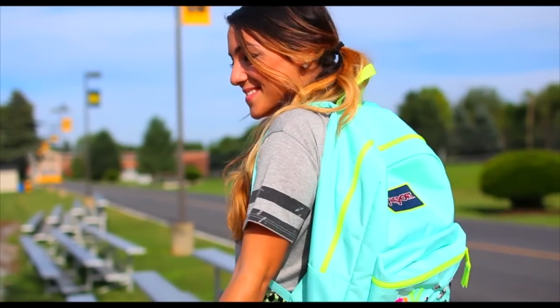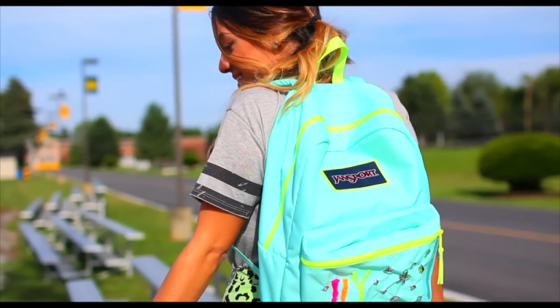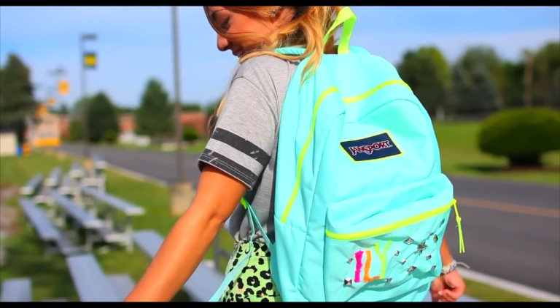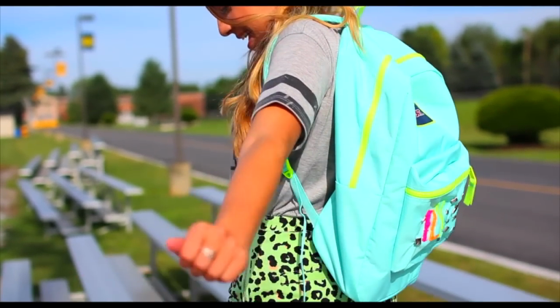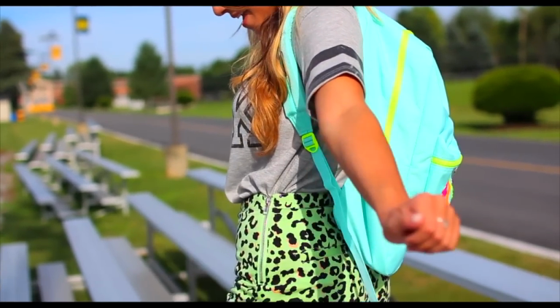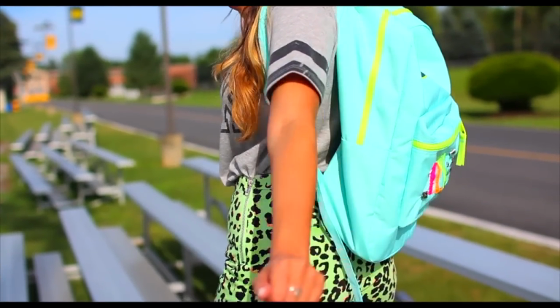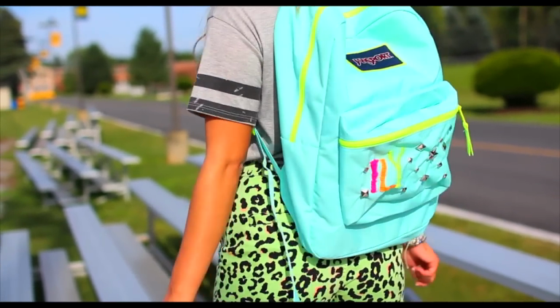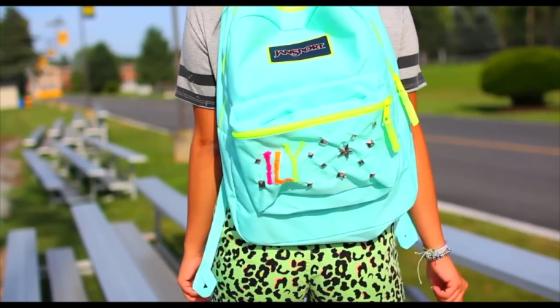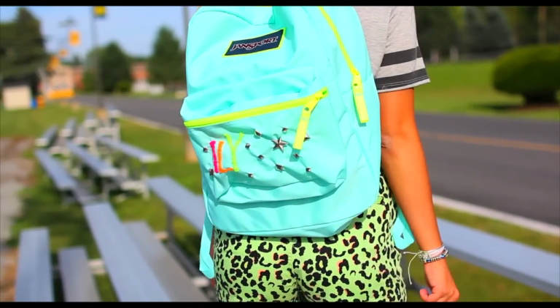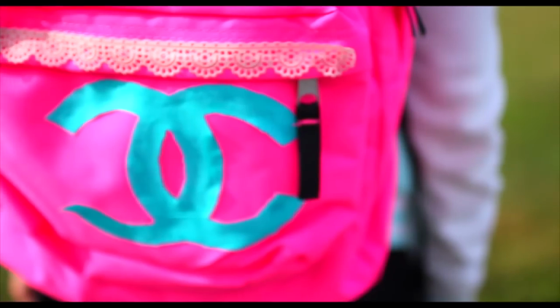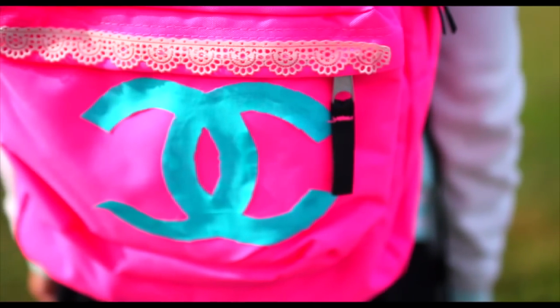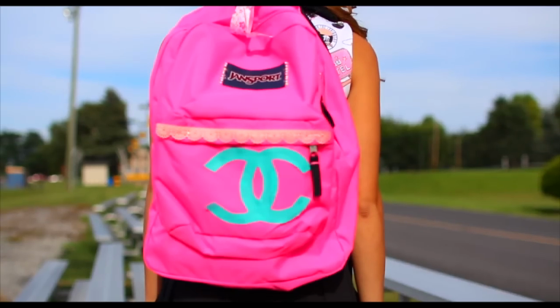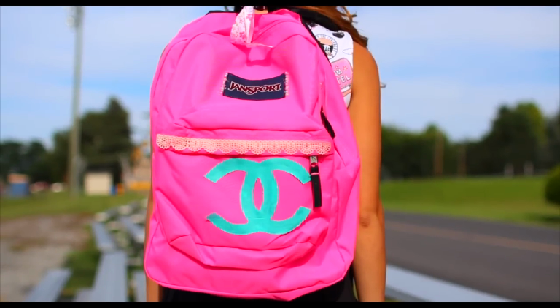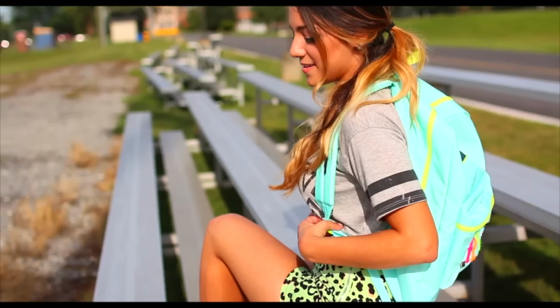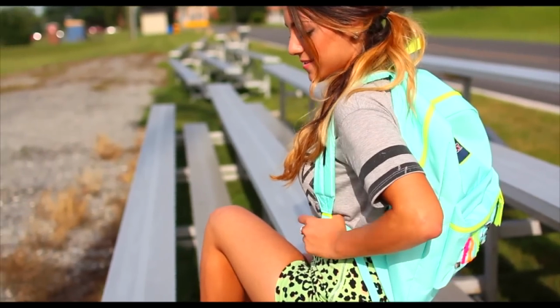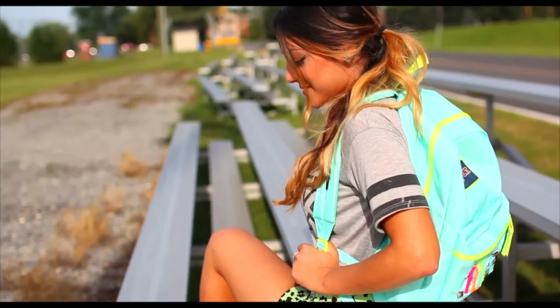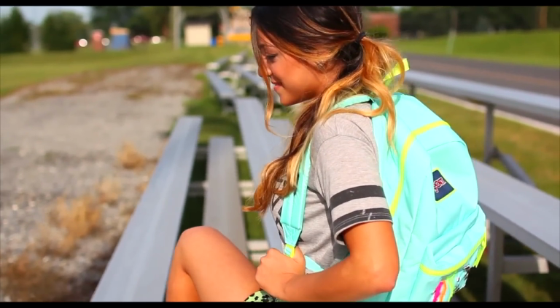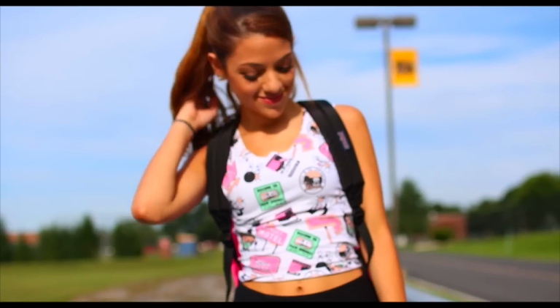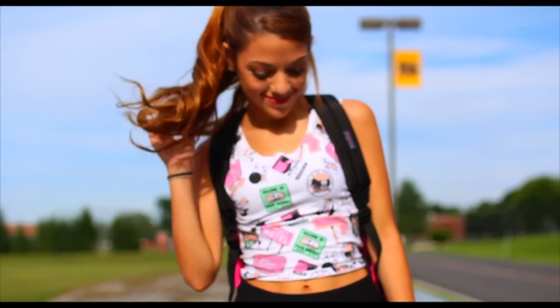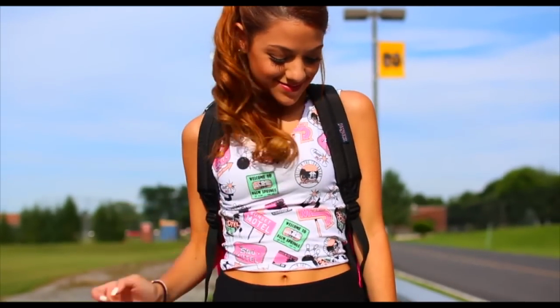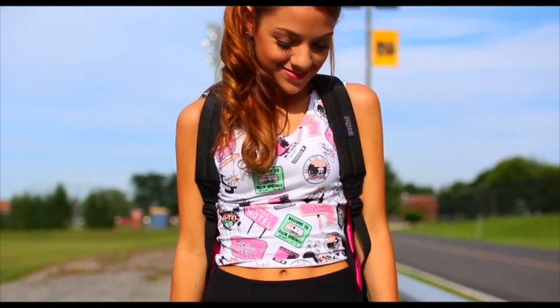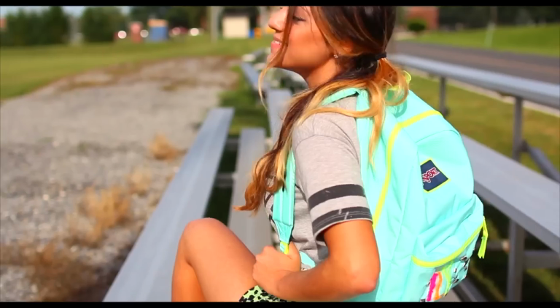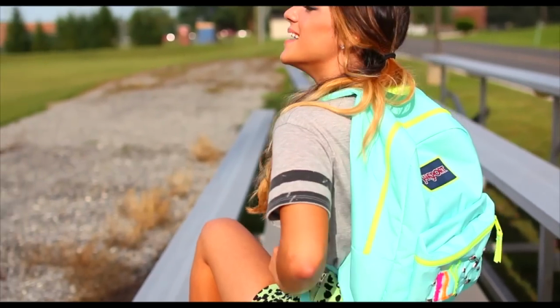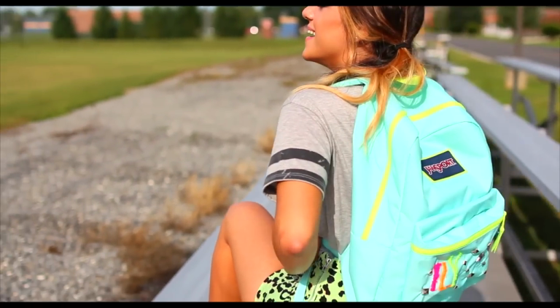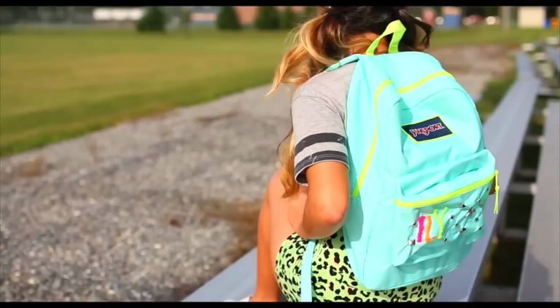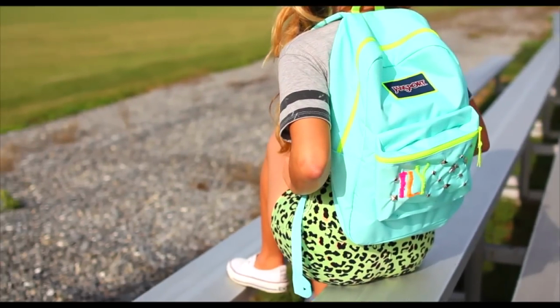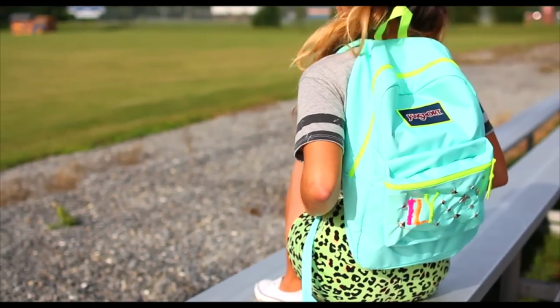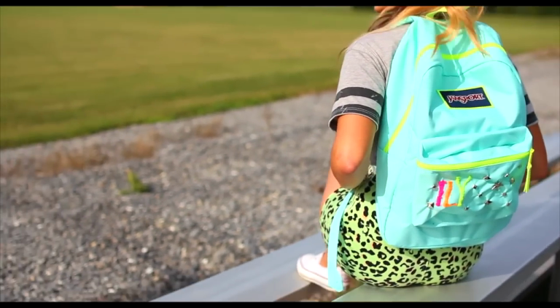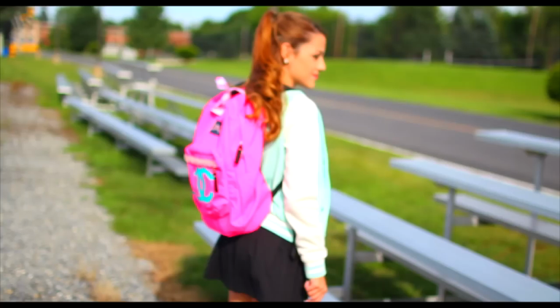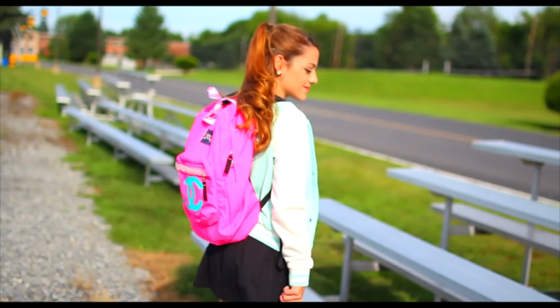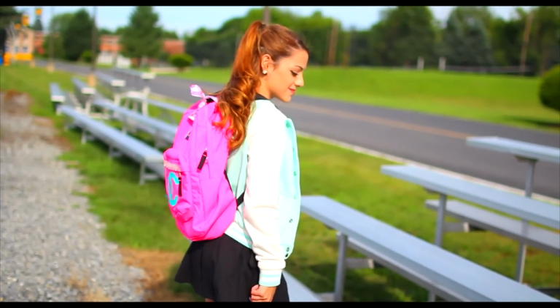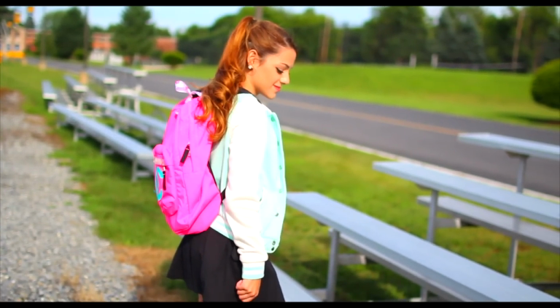So that was our DIY slash personalize your backpack video. We hope it was really helpful for you guys — it's always great to start out the year with a backpack that nobody else has but you.